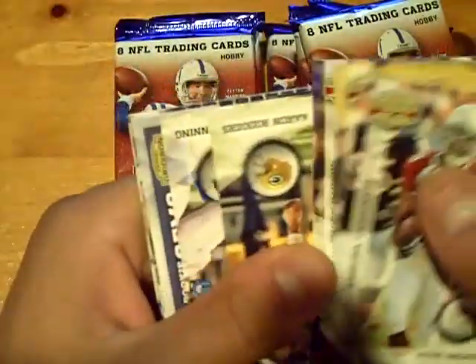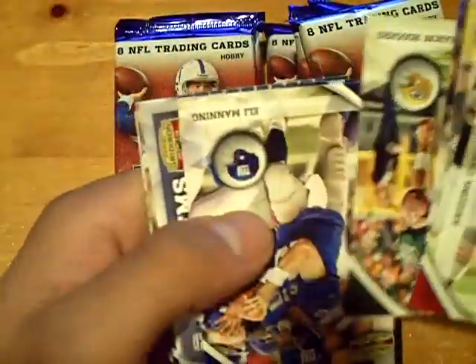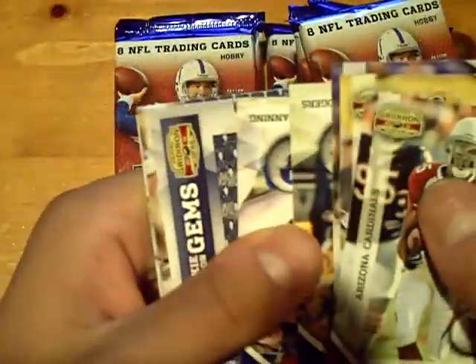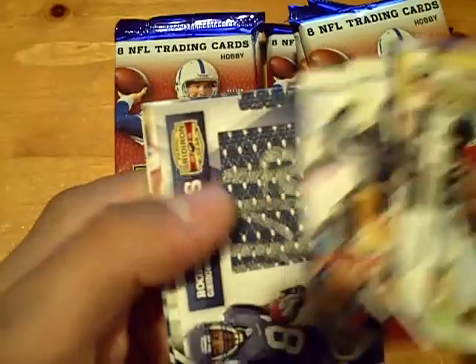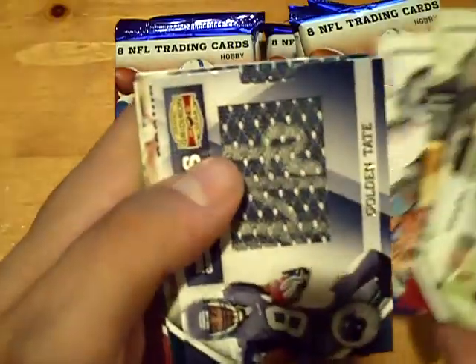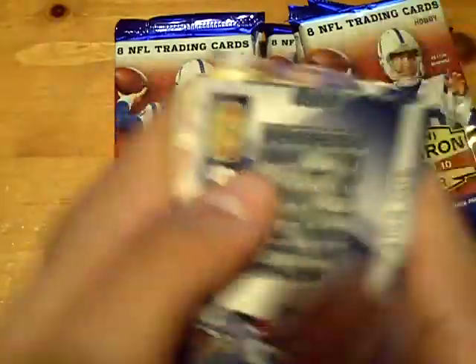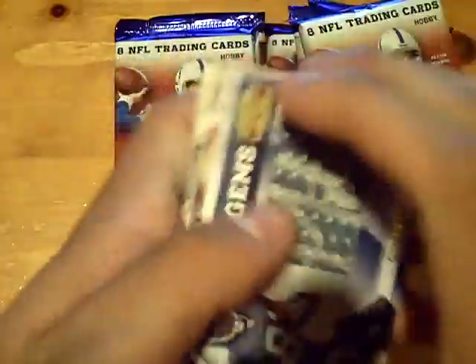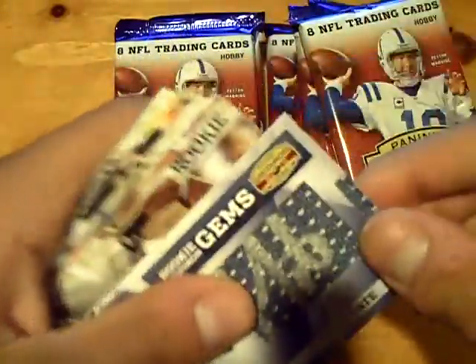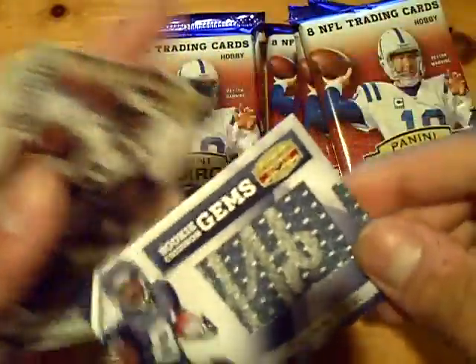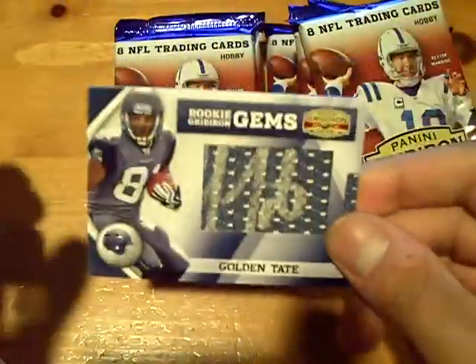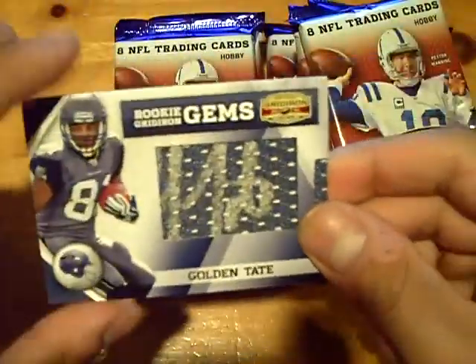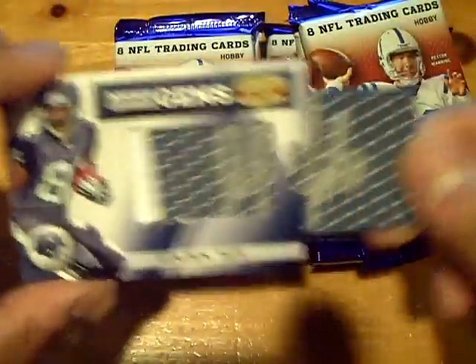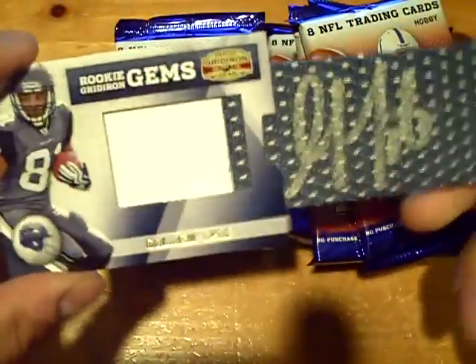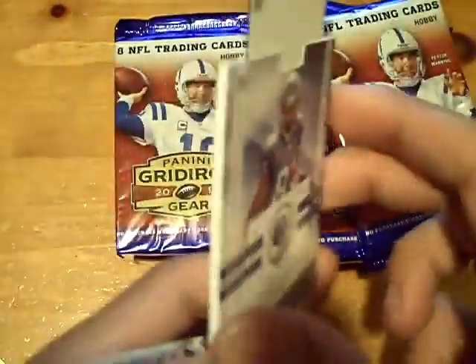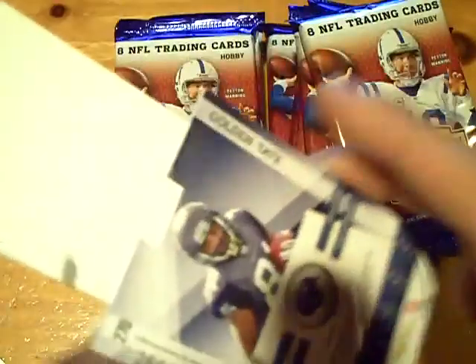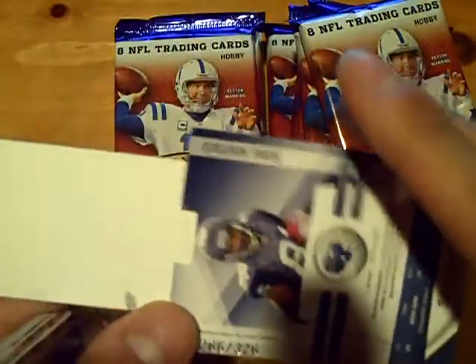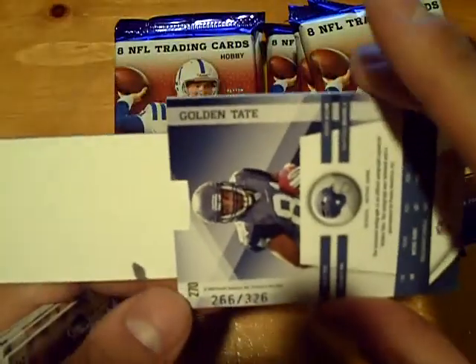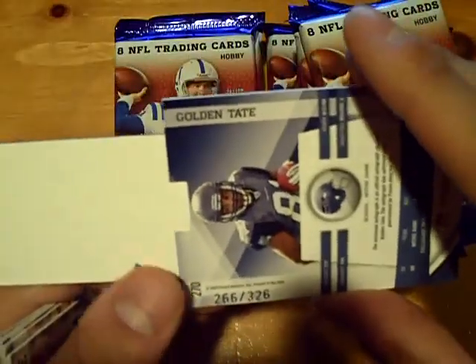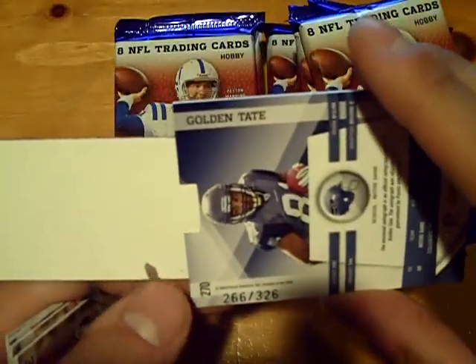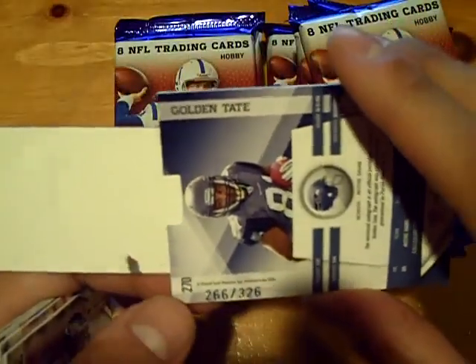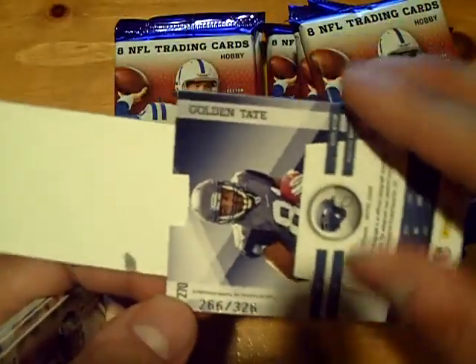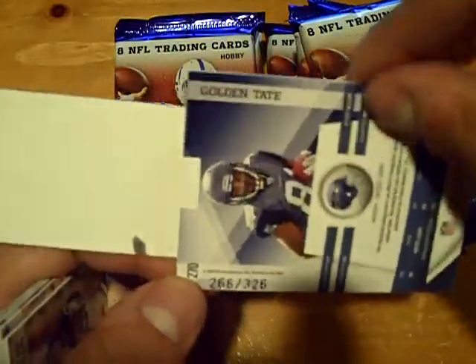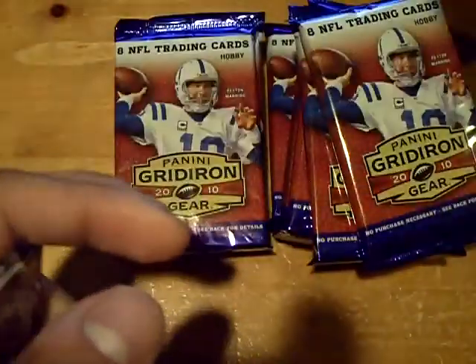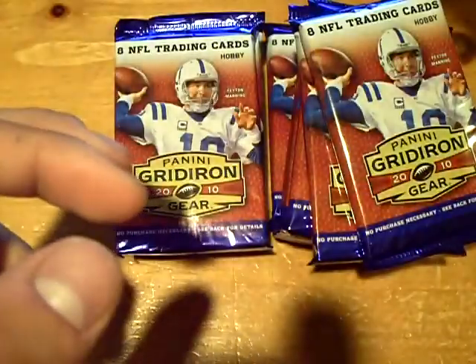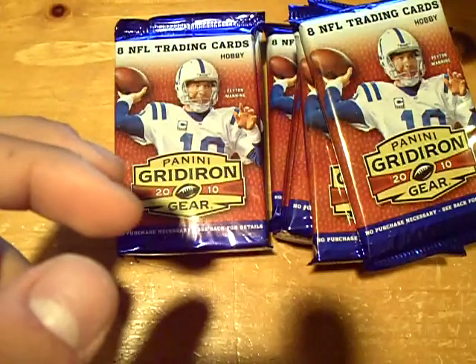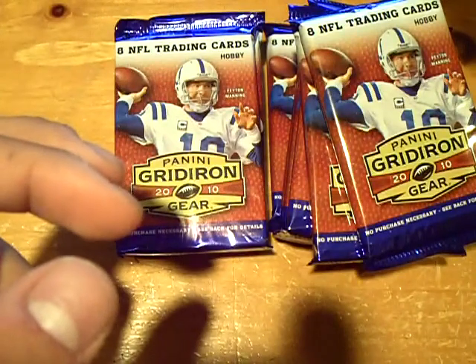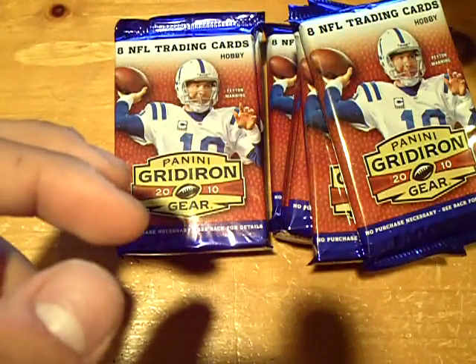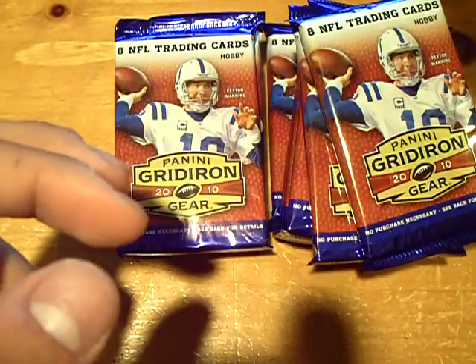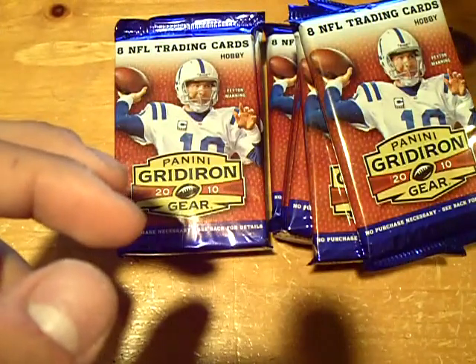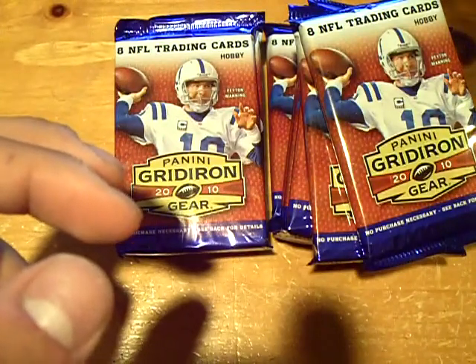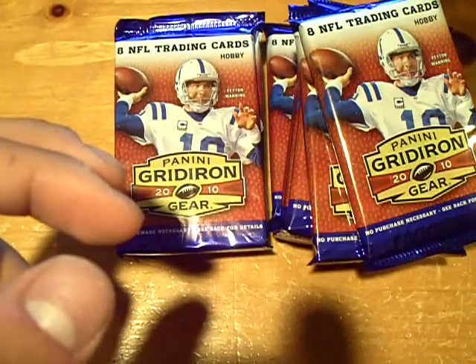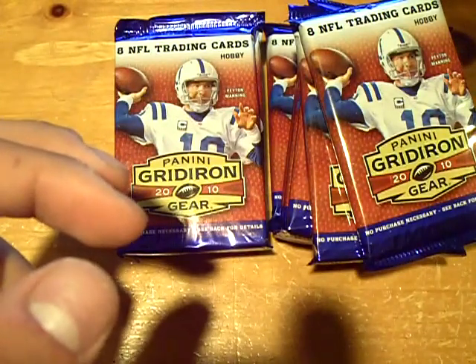First hit — it's going to be a pull-out autograph for the Seahawks. This one will get randomed between everyone. It's numbered at 326 — Golden Tate autograph. Nice card, Golden Tate.